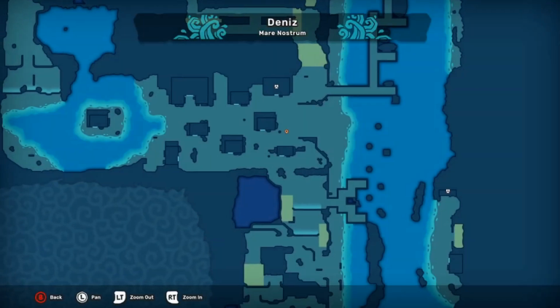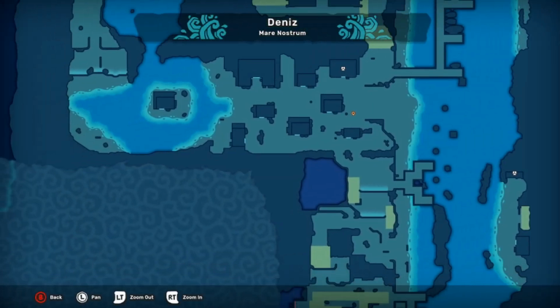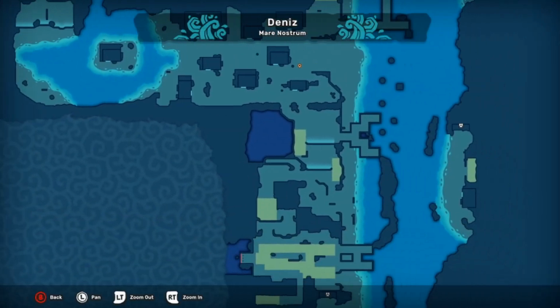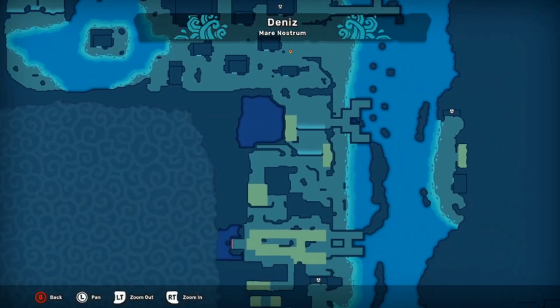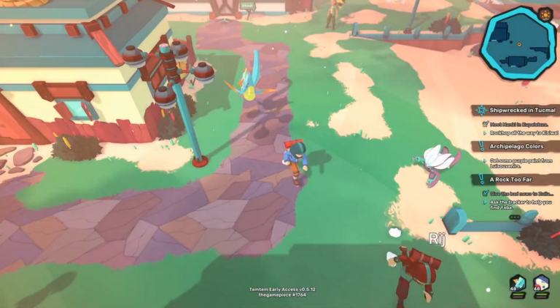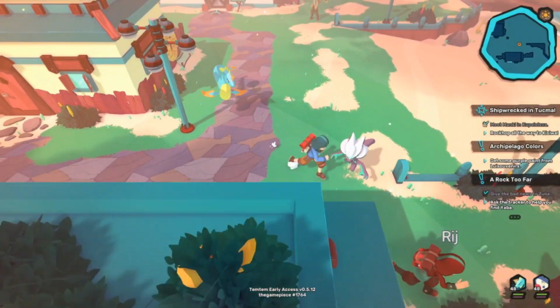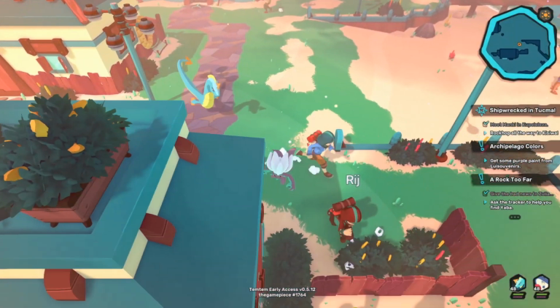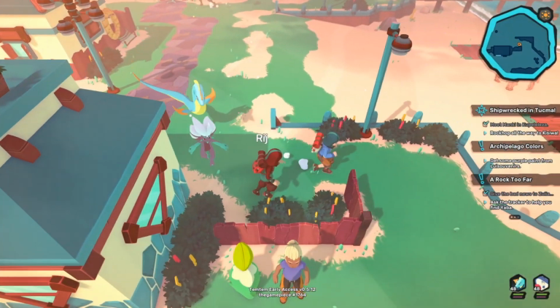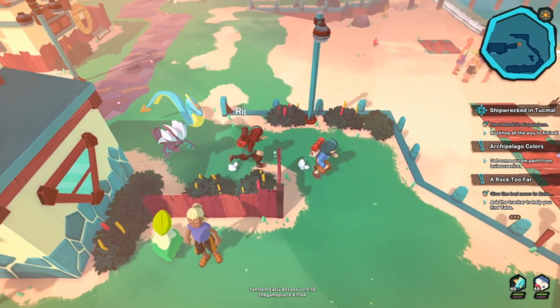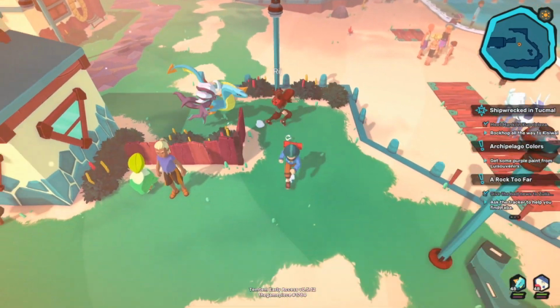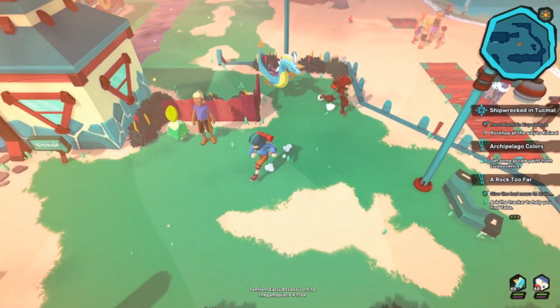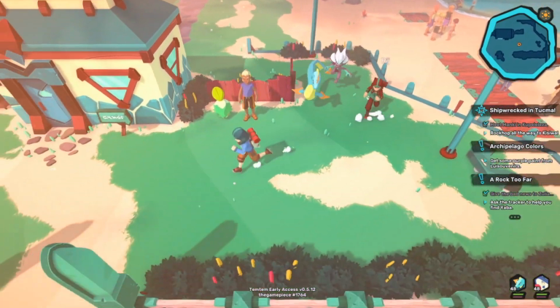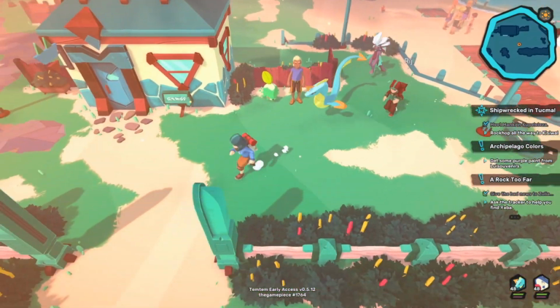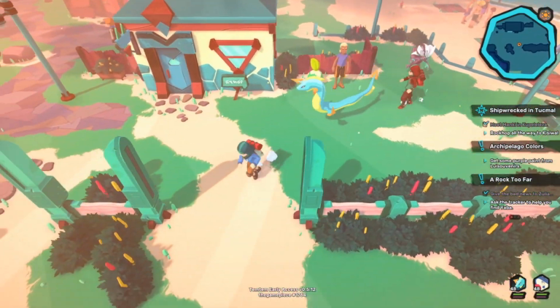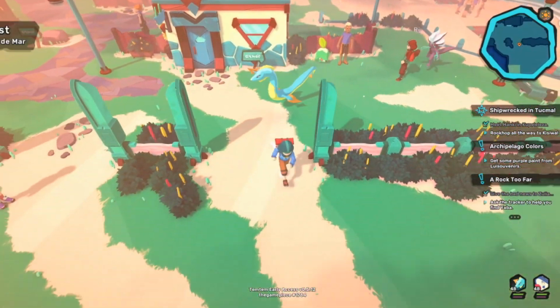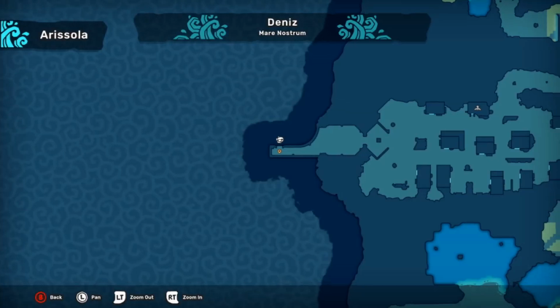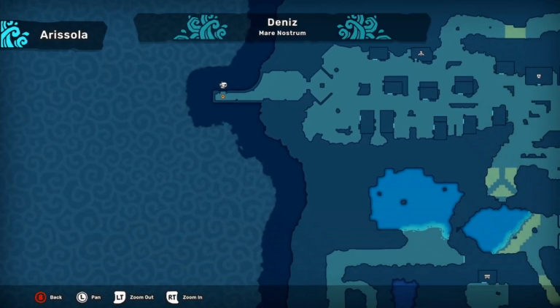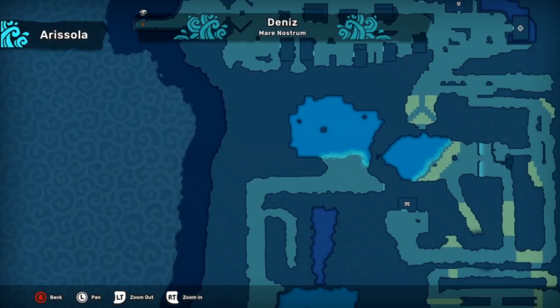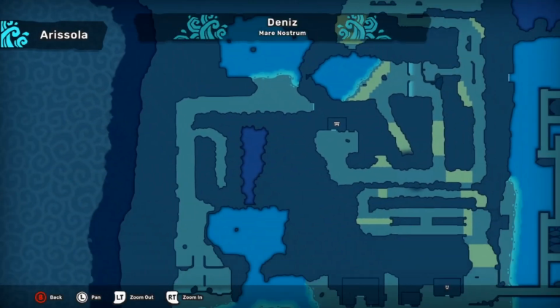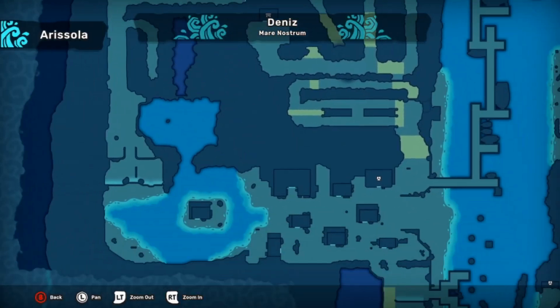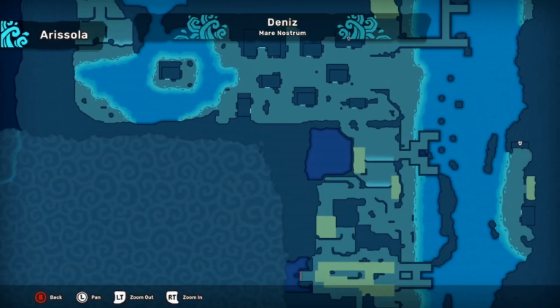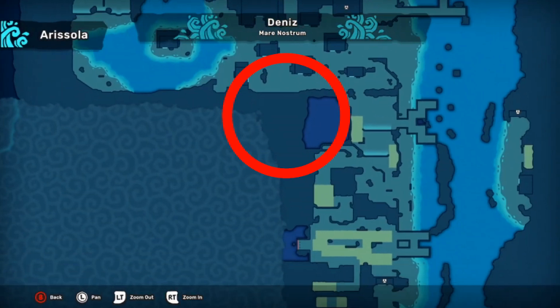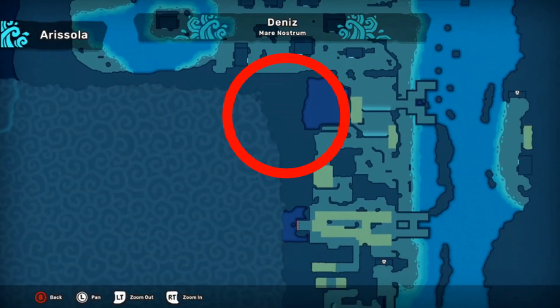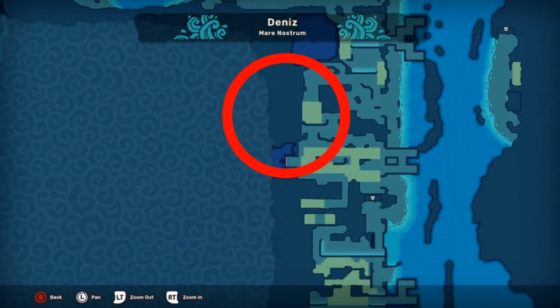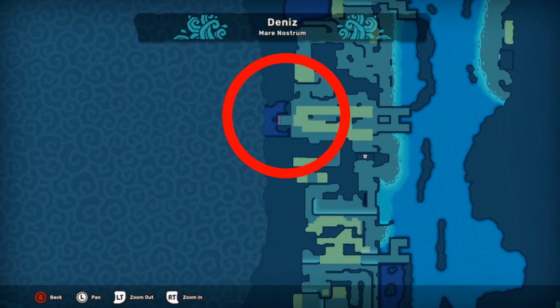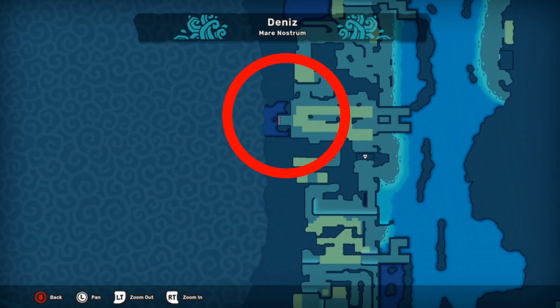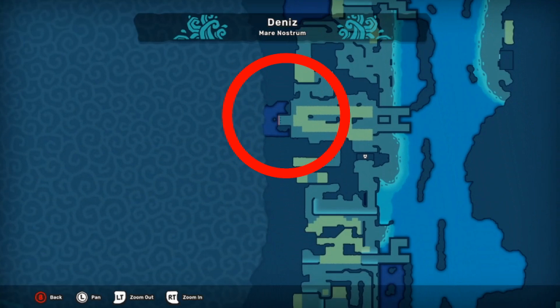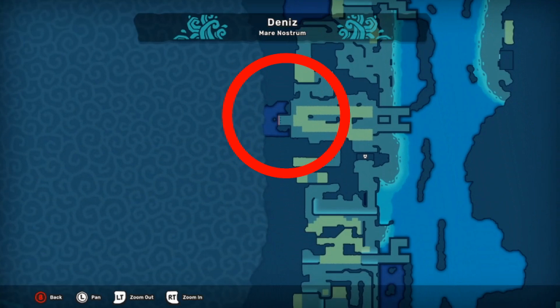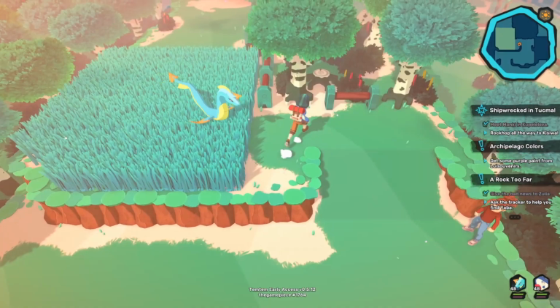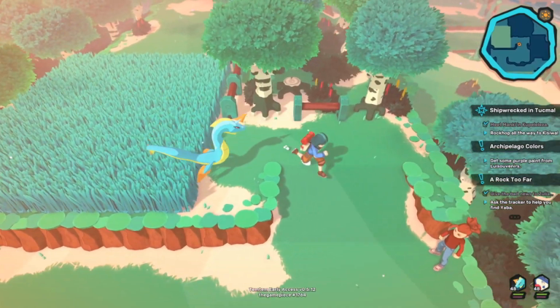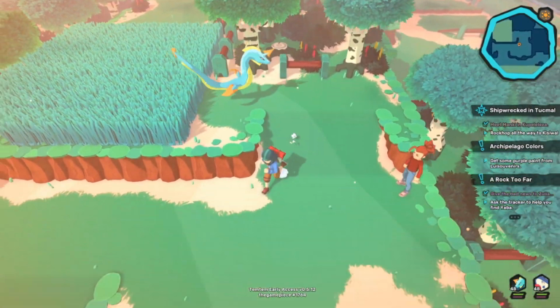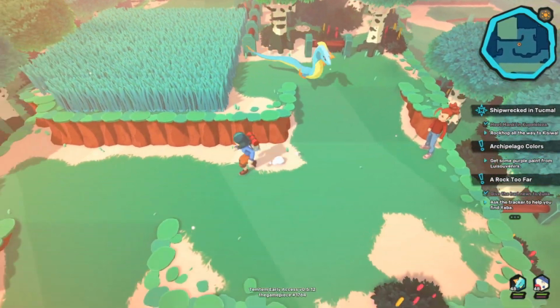First off, you're going to go to Denny's Island, and you're going to go to this location down south here, south of Brickle Damar, and you're going to hop over, rock hop over to SciPark.